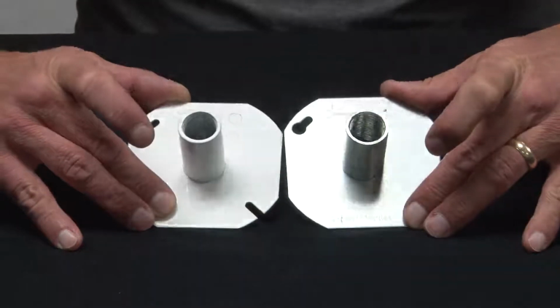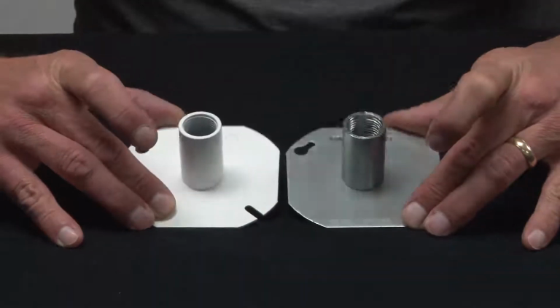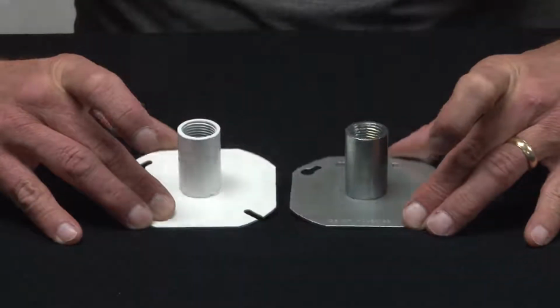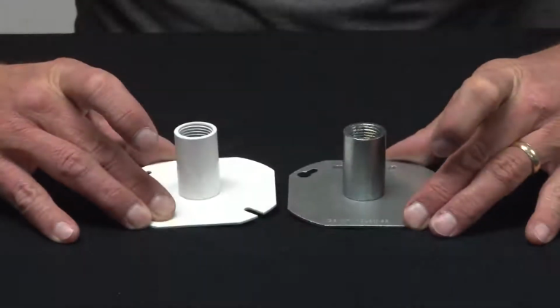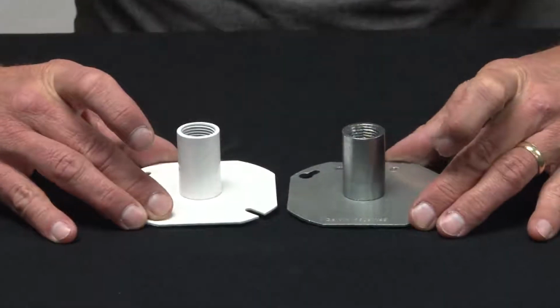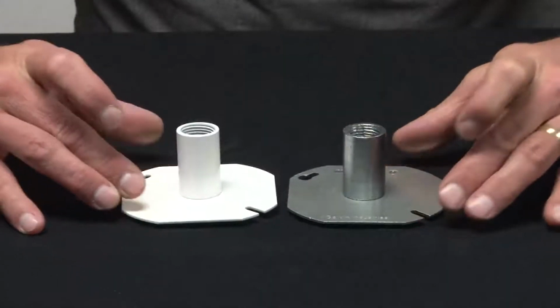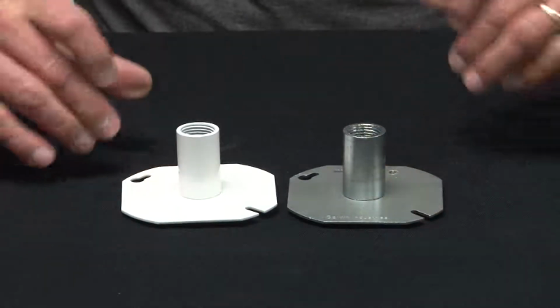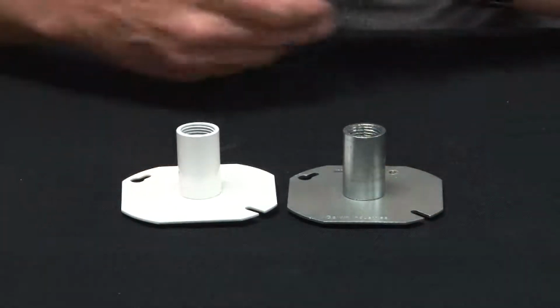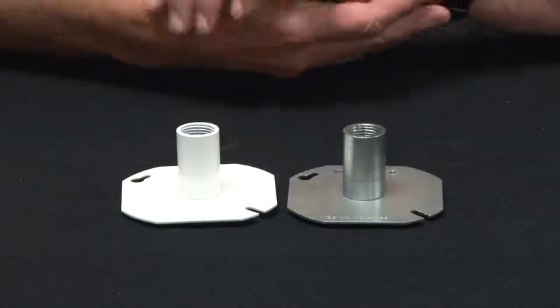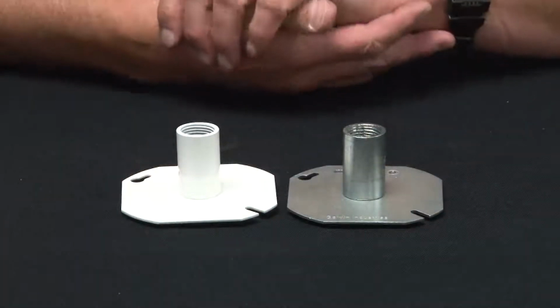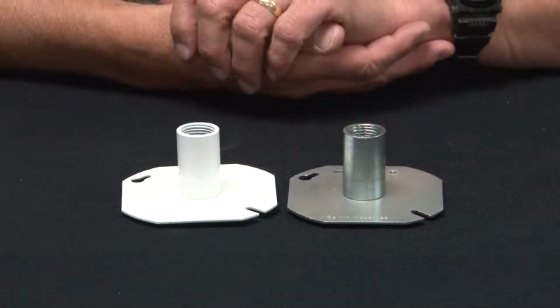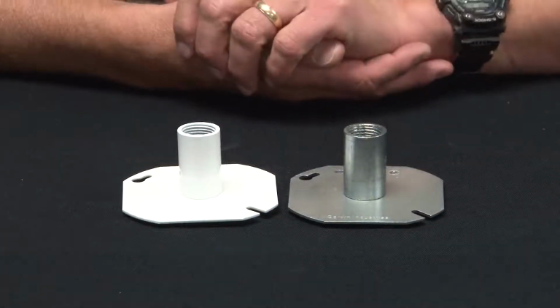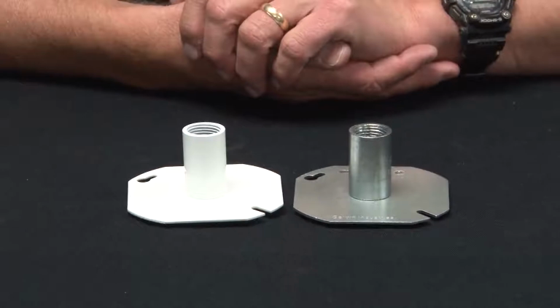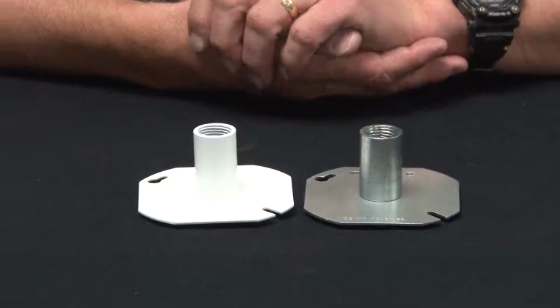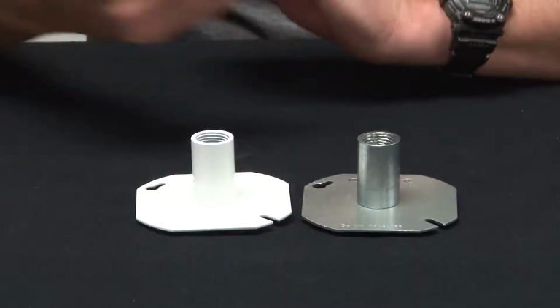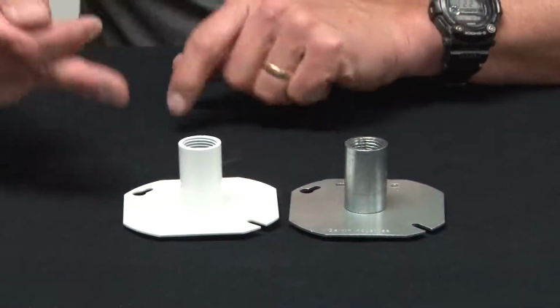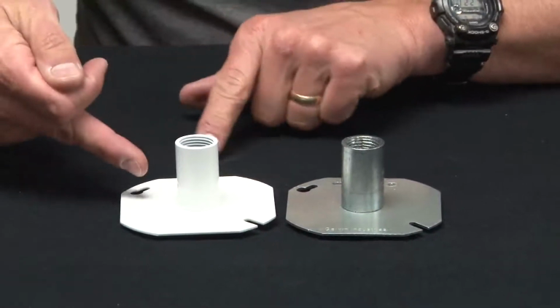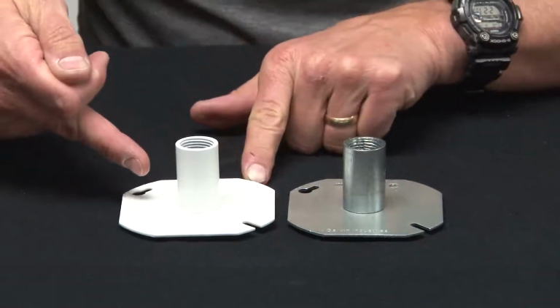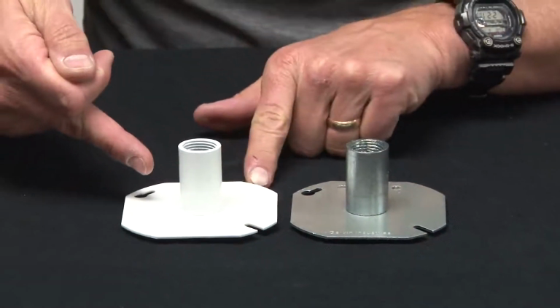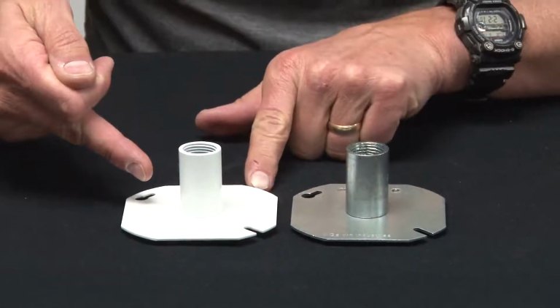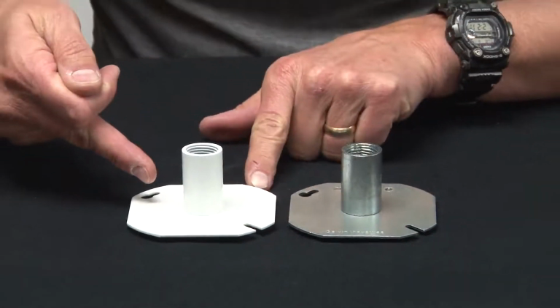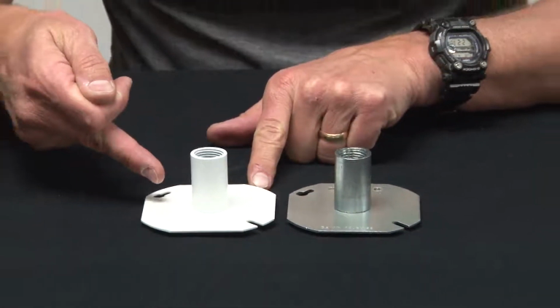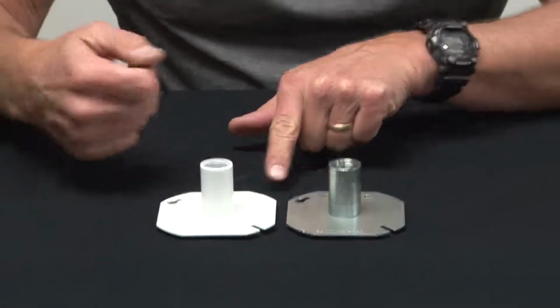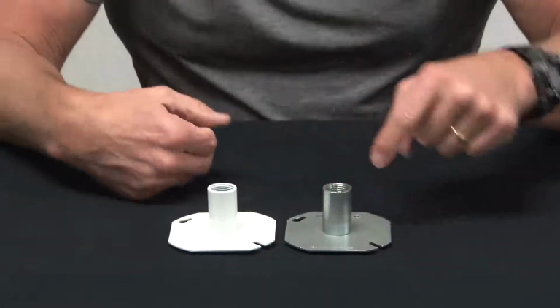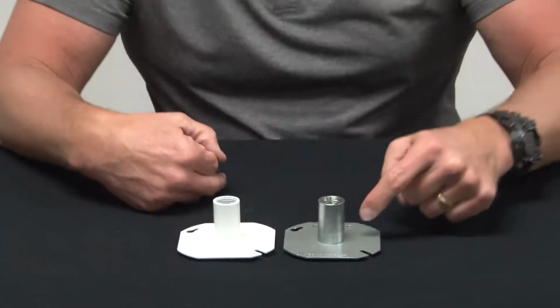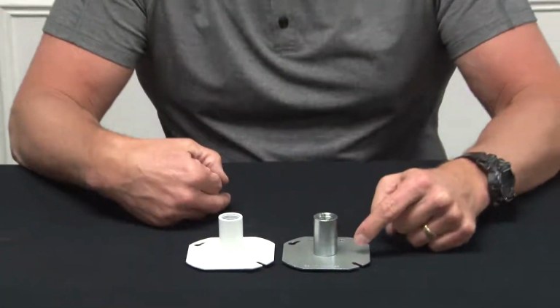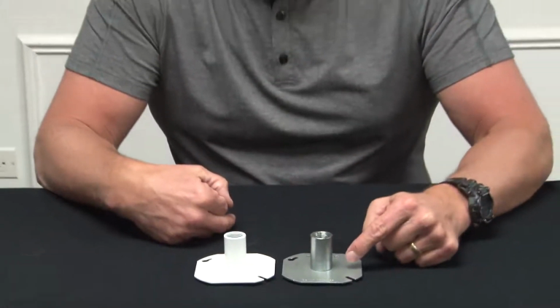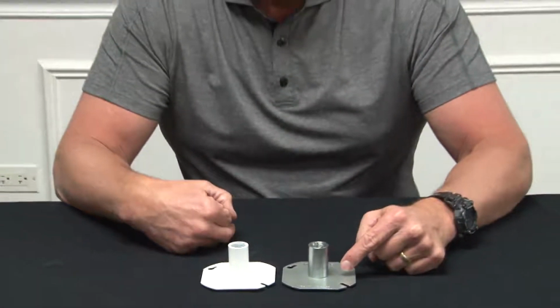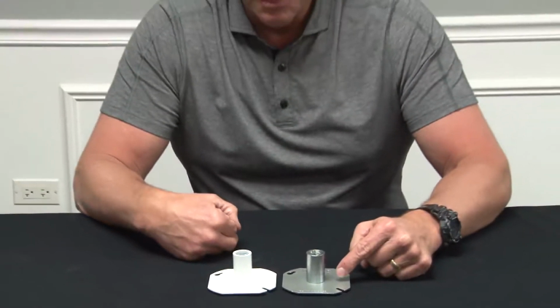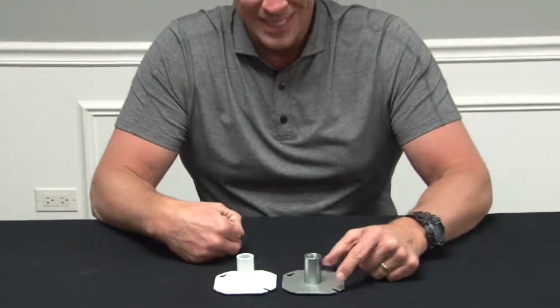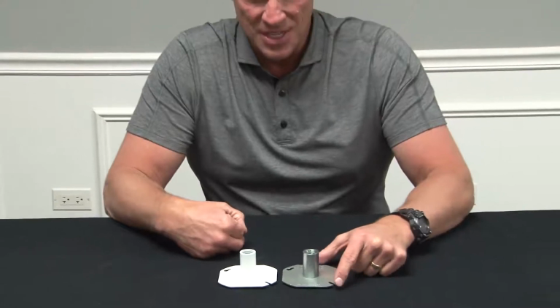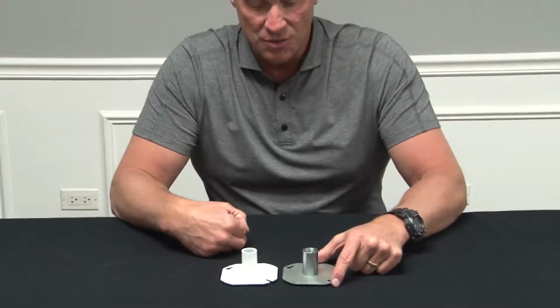They fit standard 4-inch Octagon boxes and come in painted ceiling white or zinc plated silver.